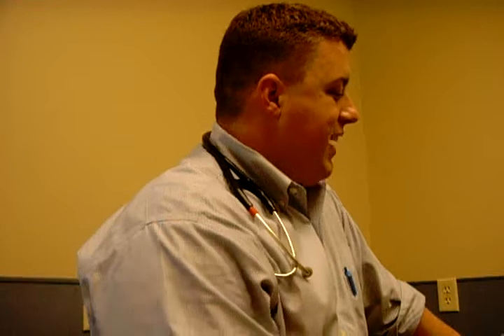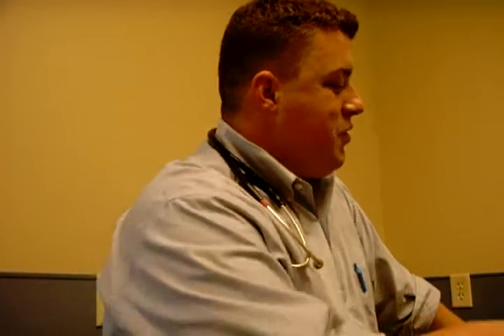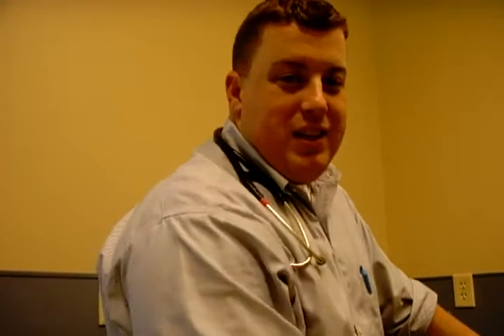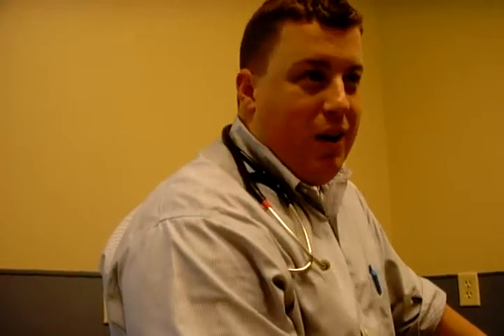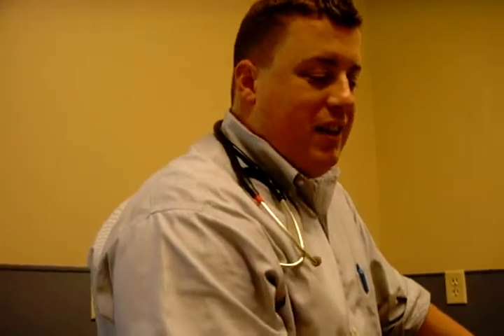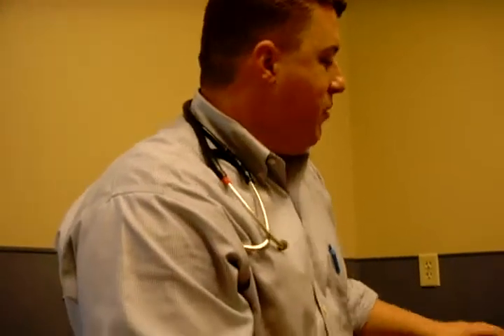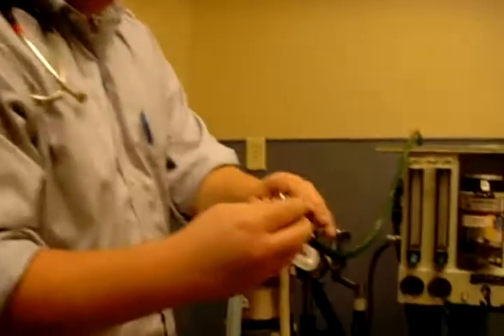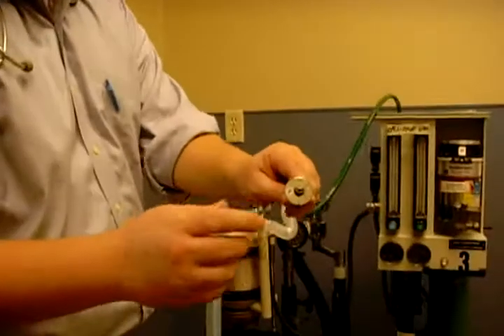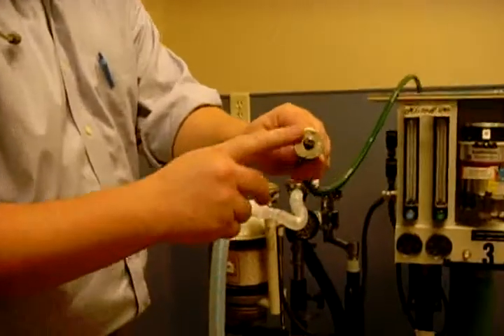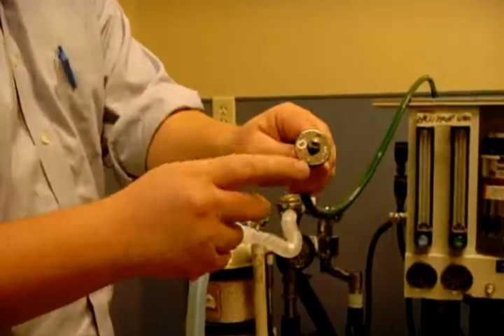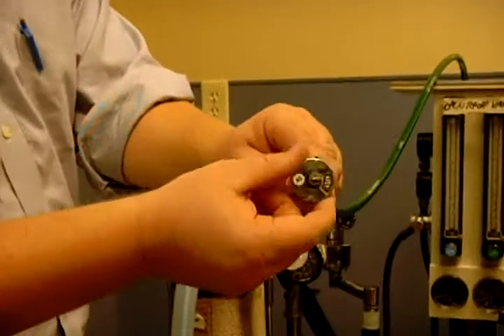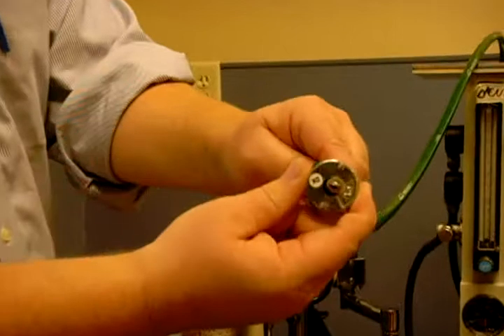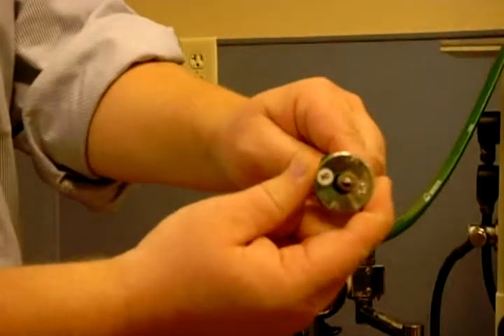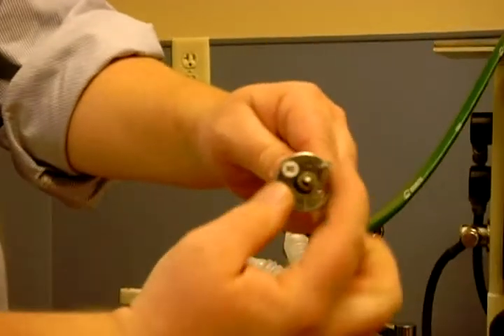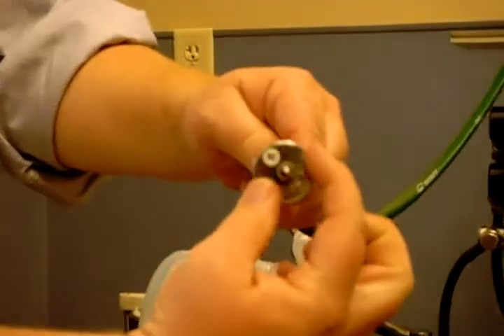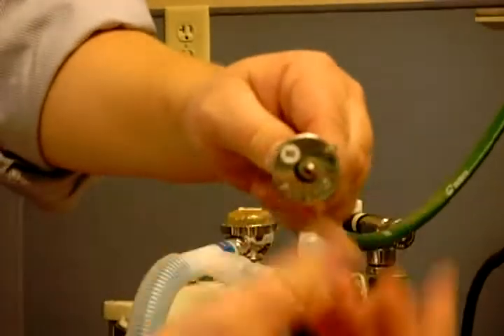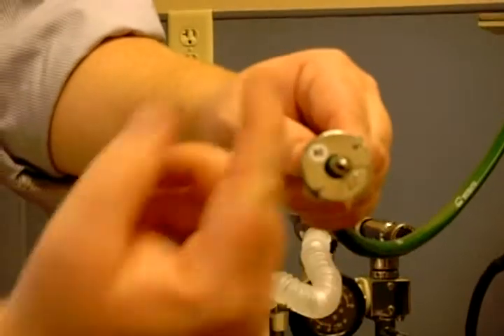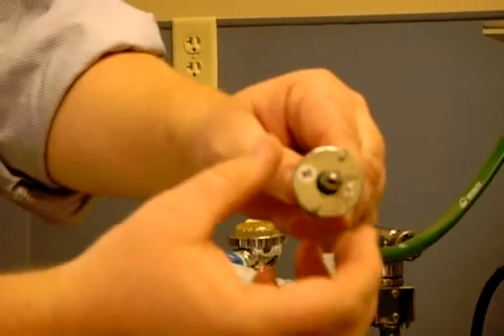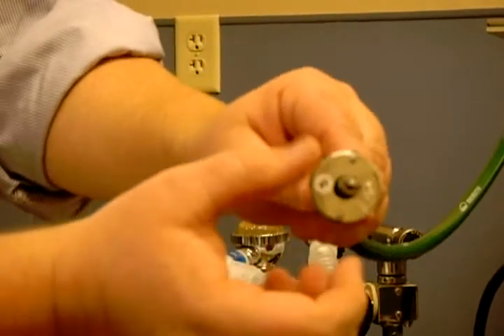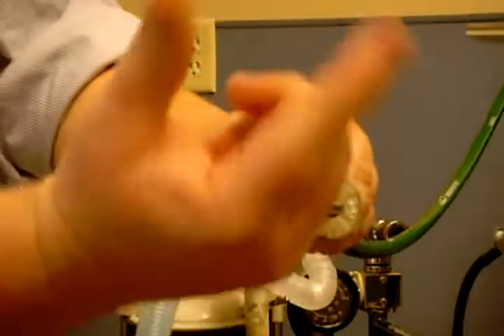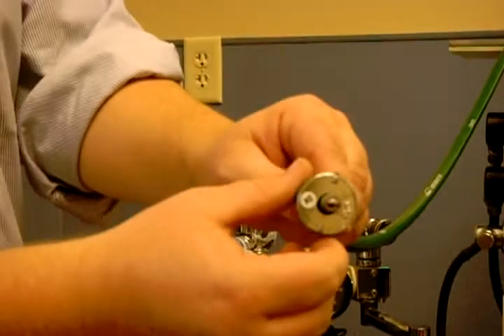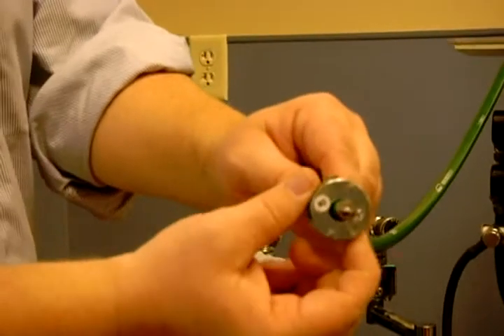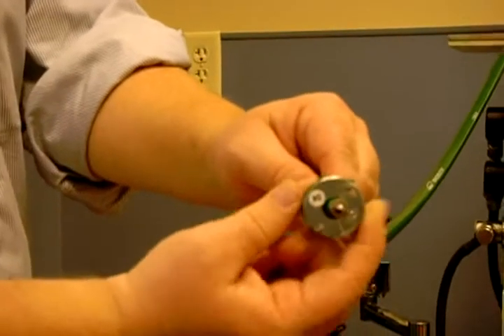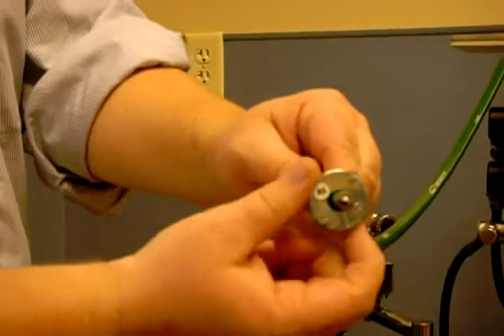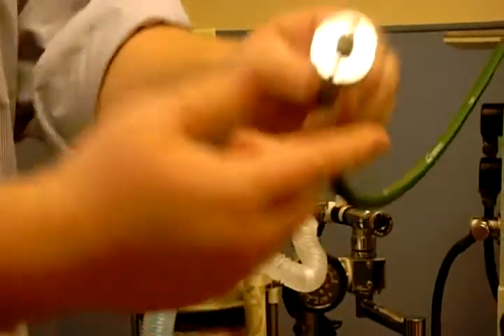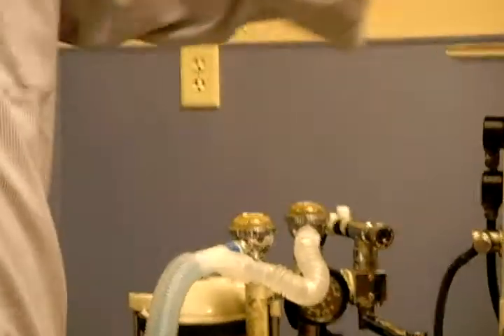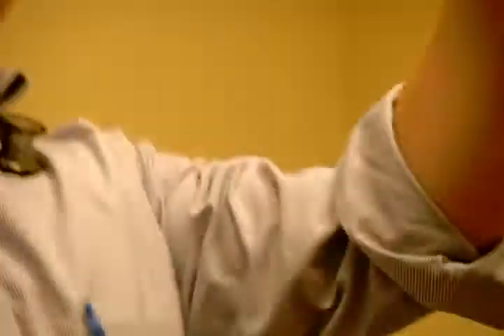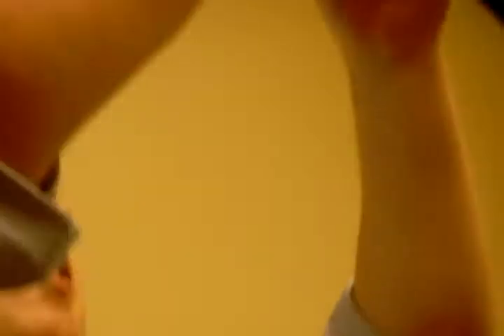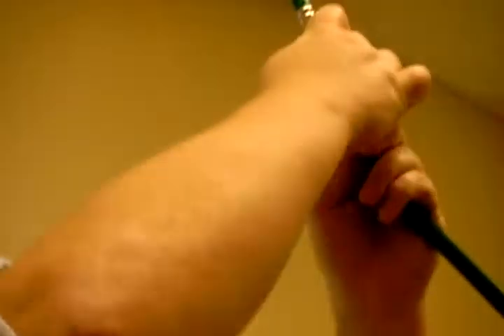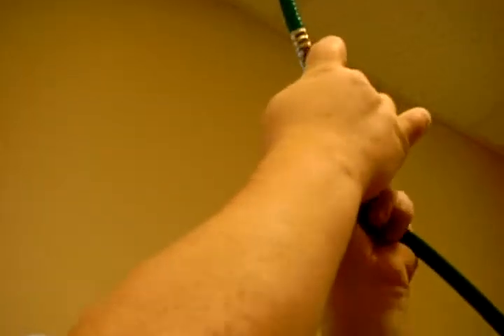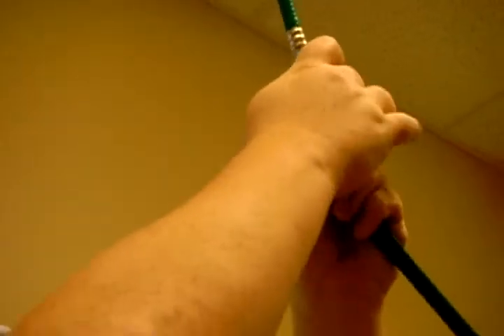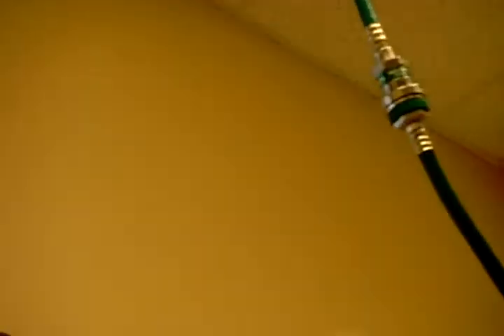This is the Ohio quick connect. You connect it in, making sure that the male pieces connect to the female pieces, and then this is the quick release here — it connects like so.